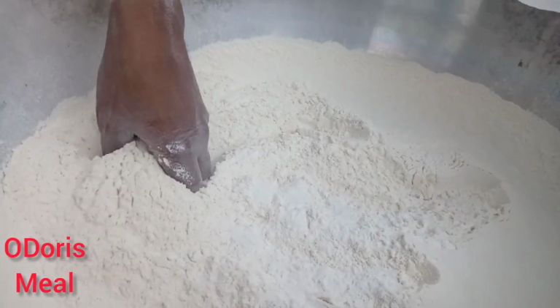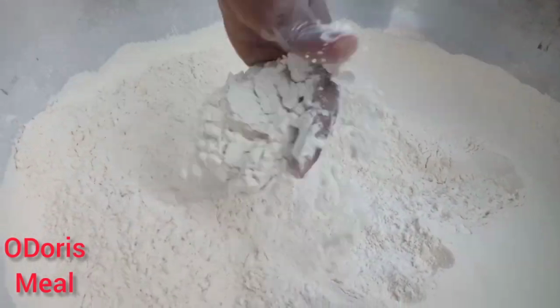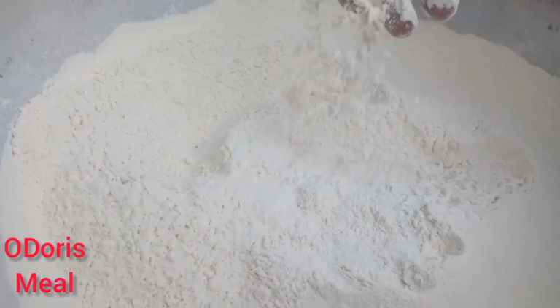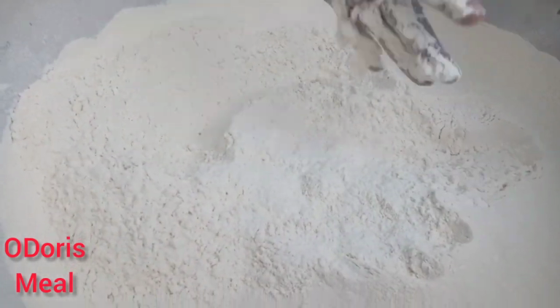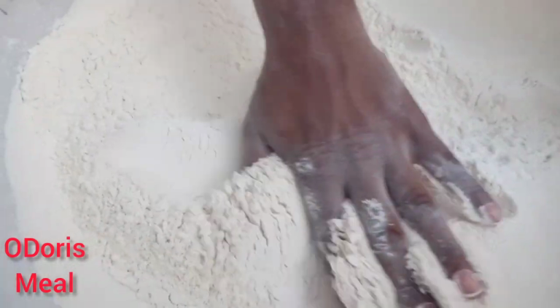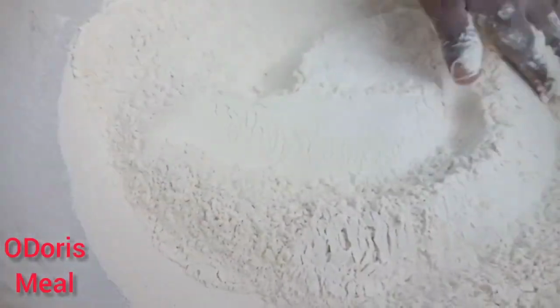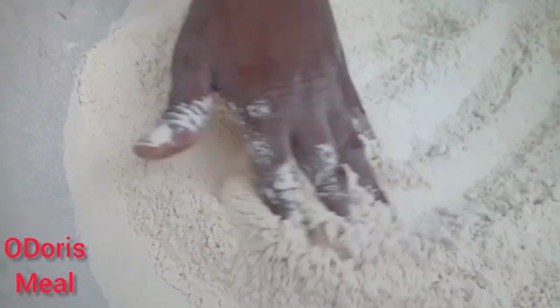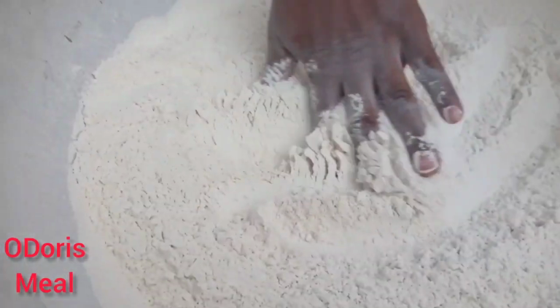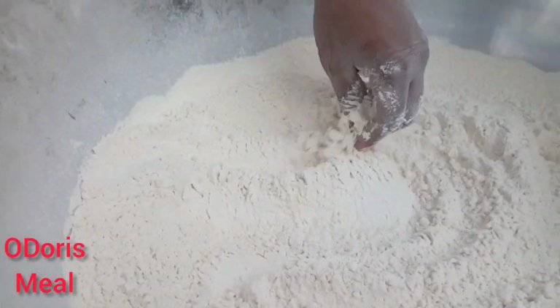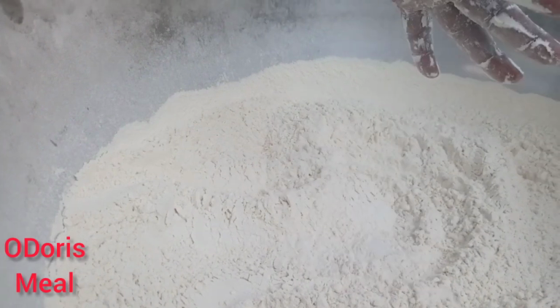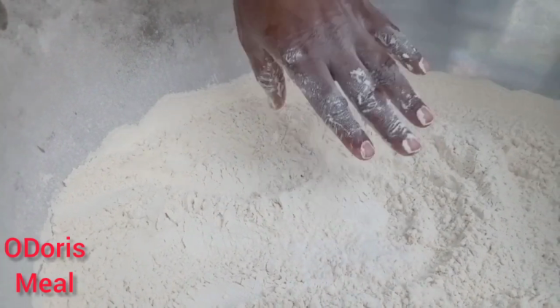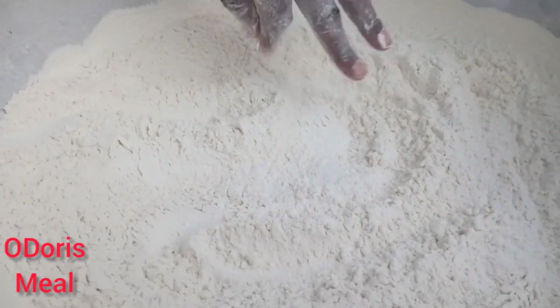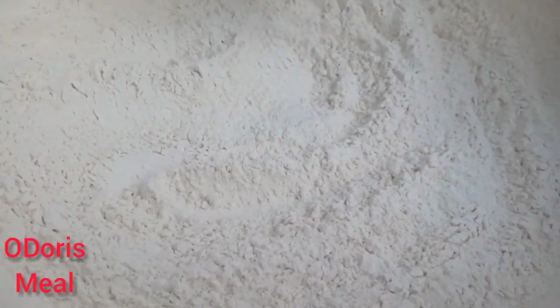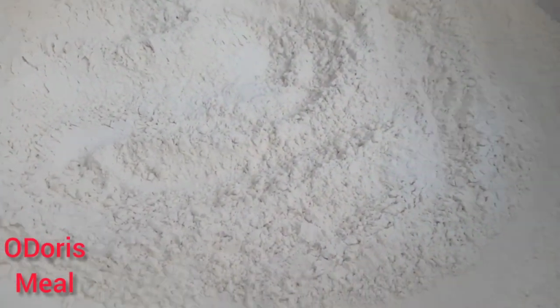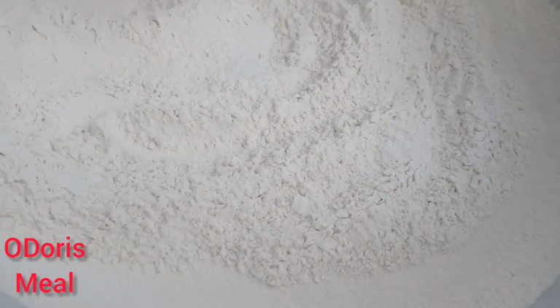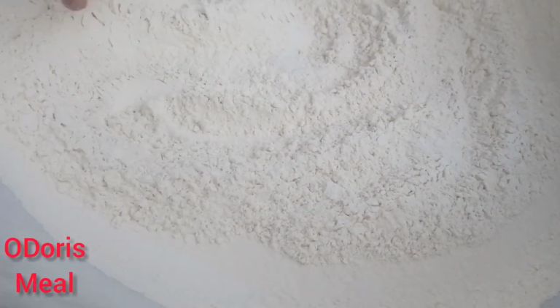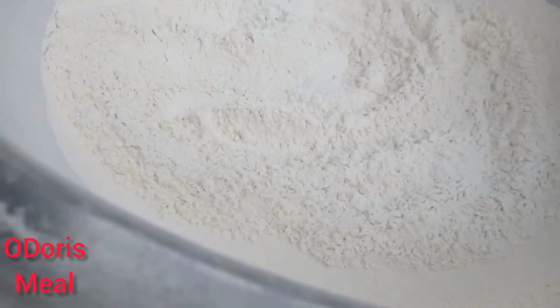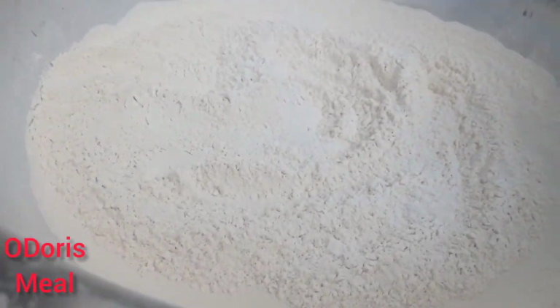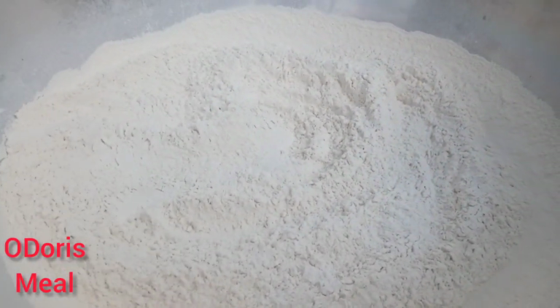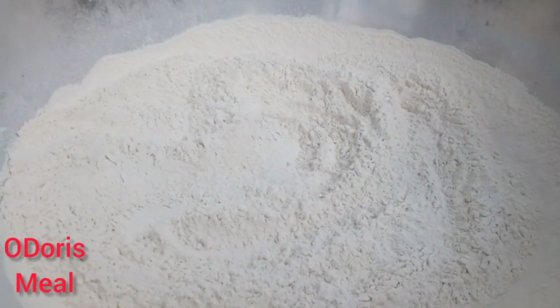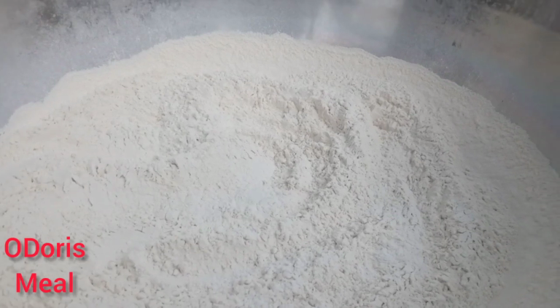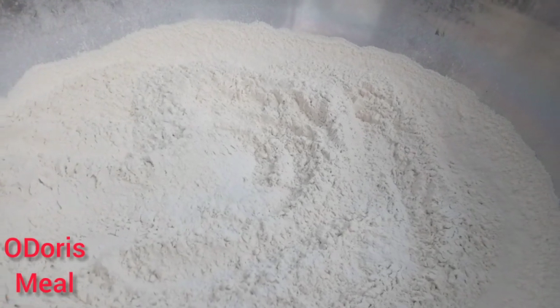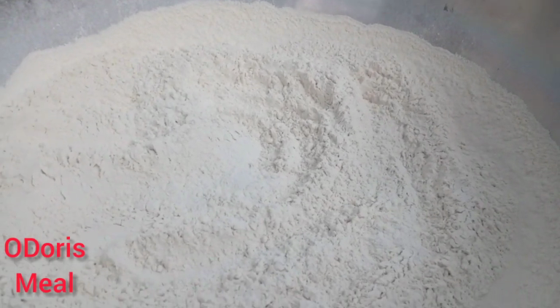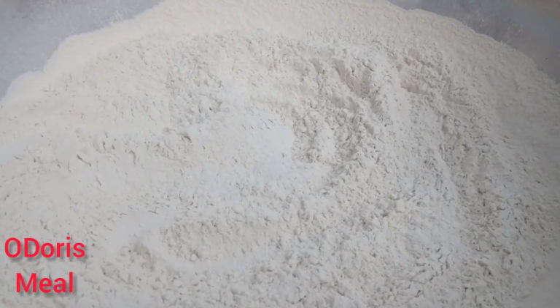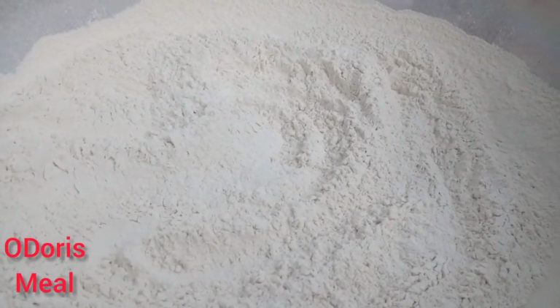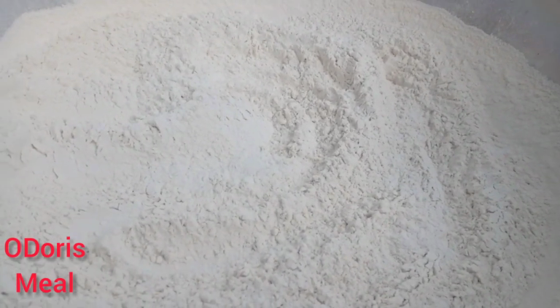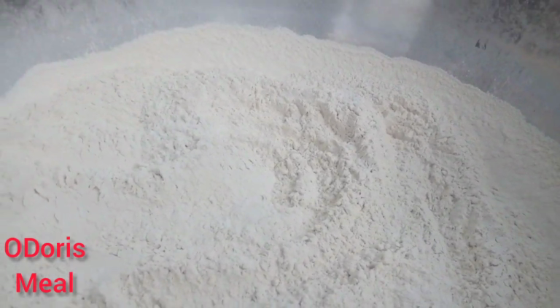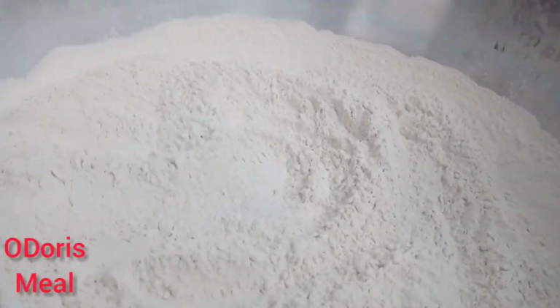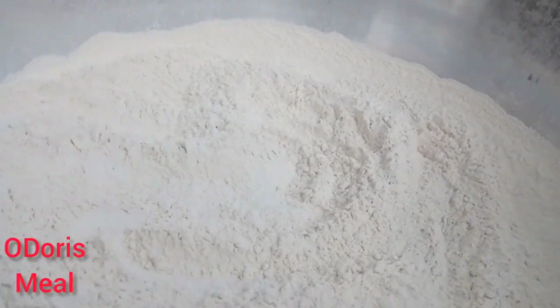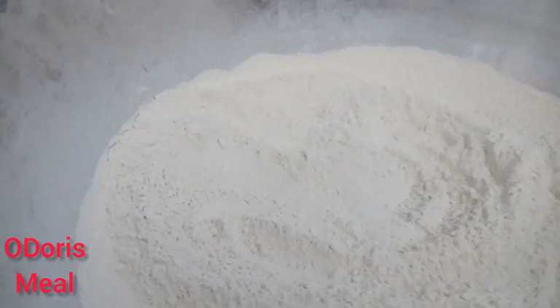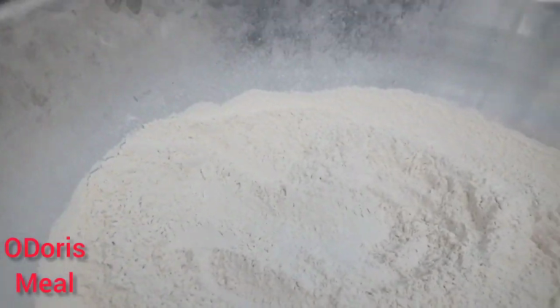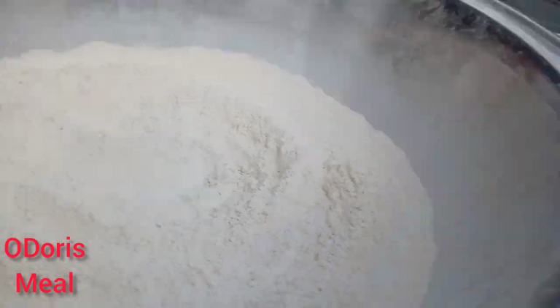And I was so very much happy that I was able to rescue this flour, because I was about to trash it. And I just thought, okay, let's do it this way and see how it goes. And it came out so very well.